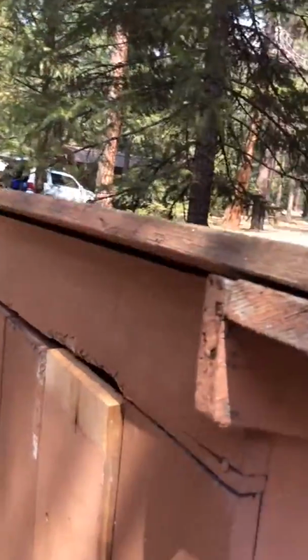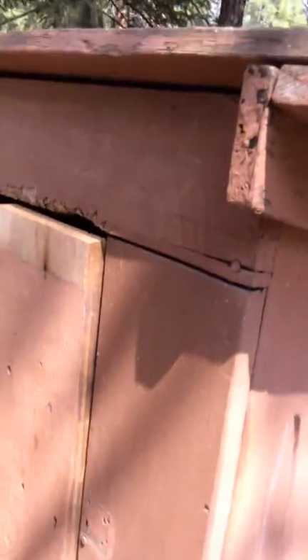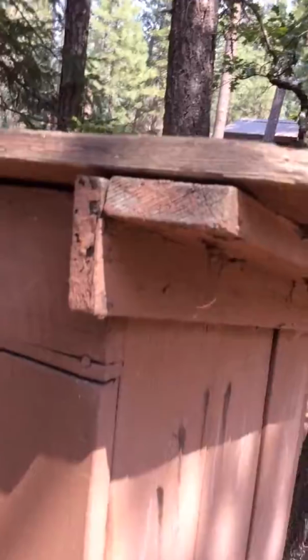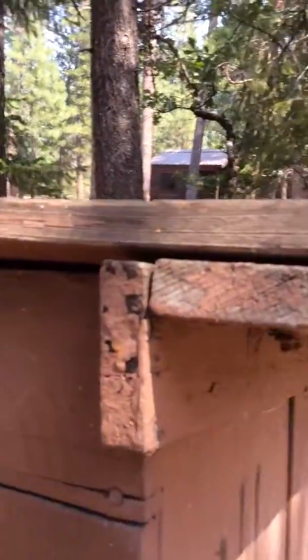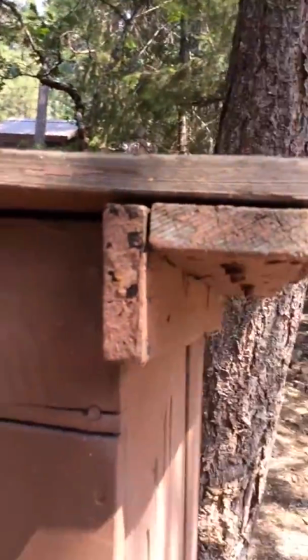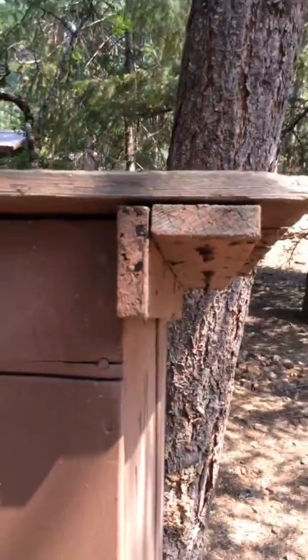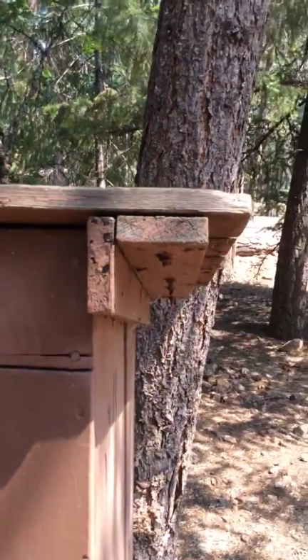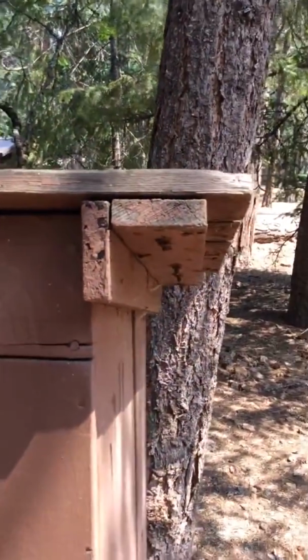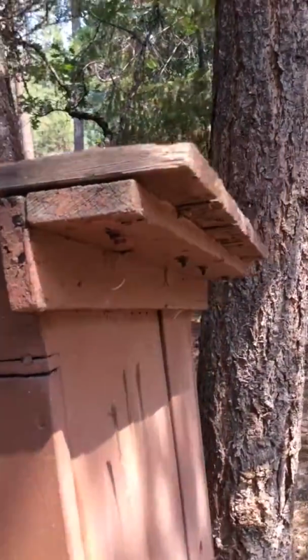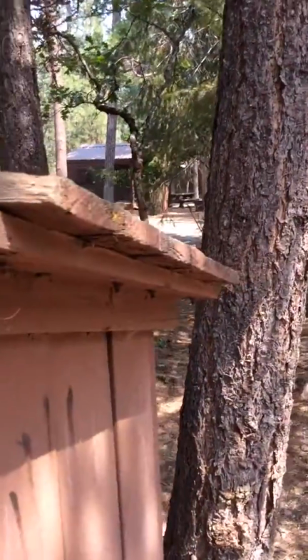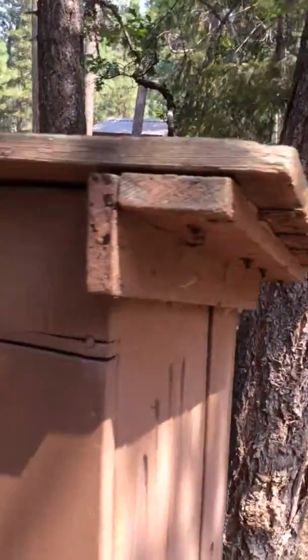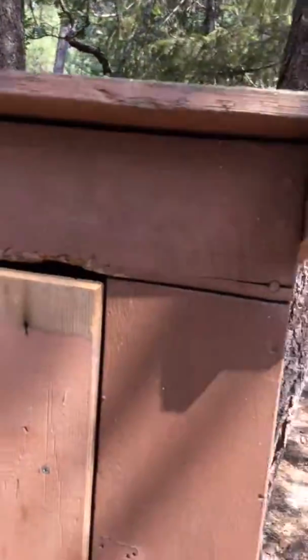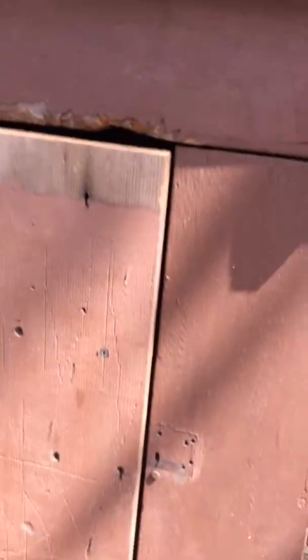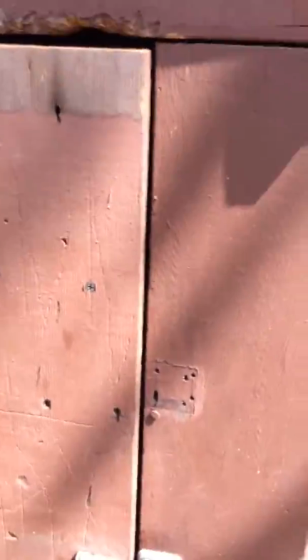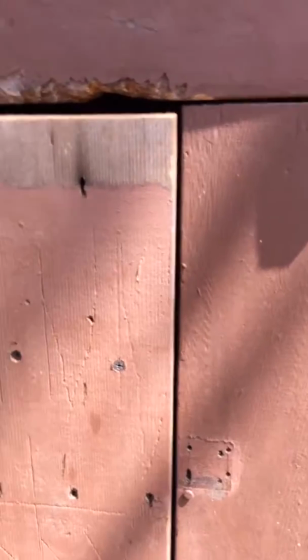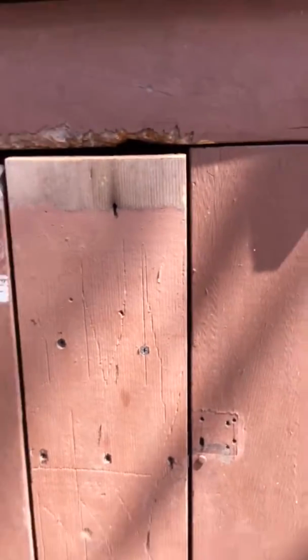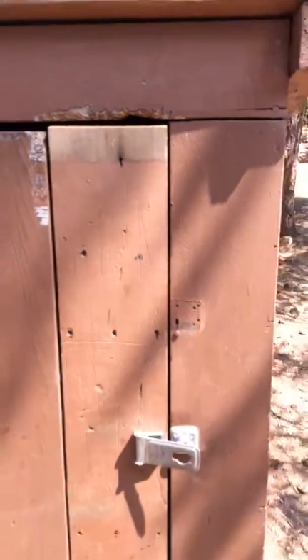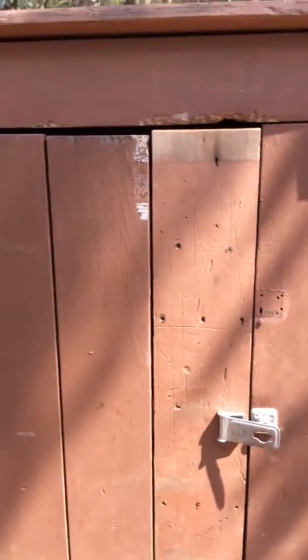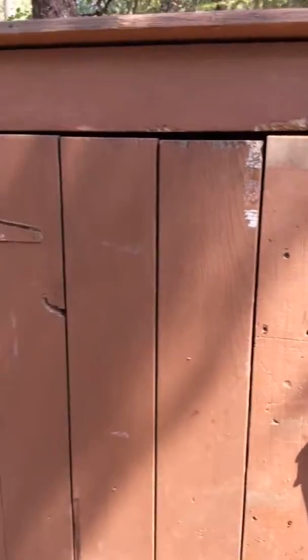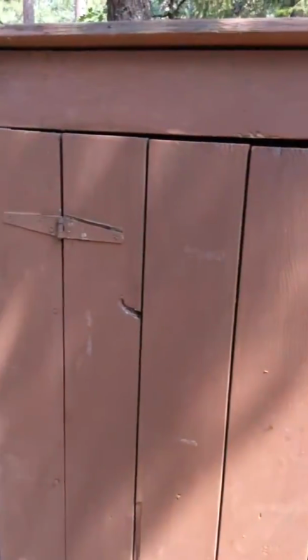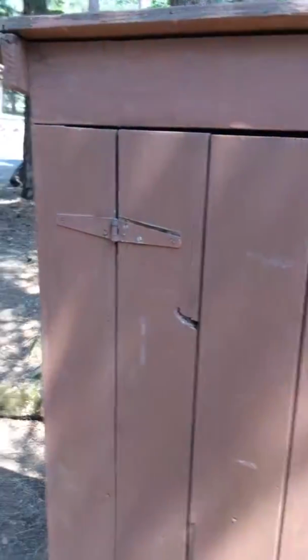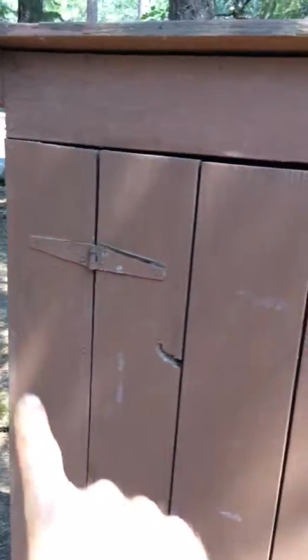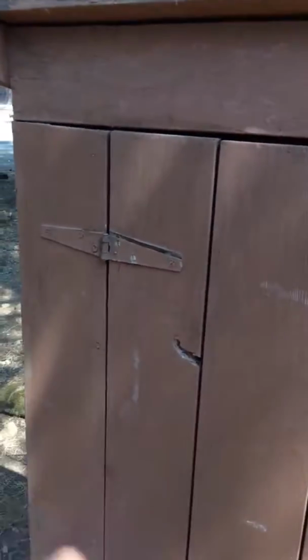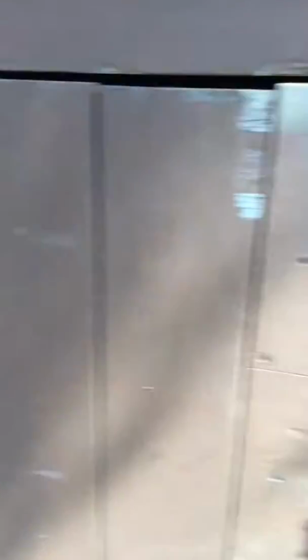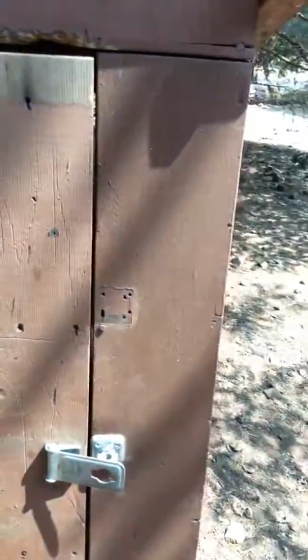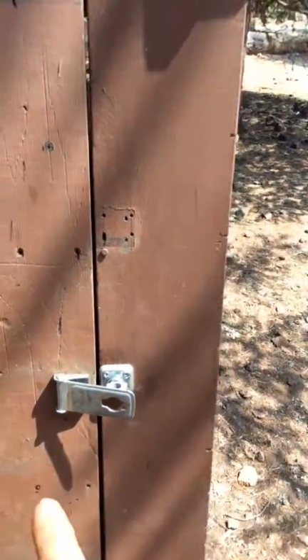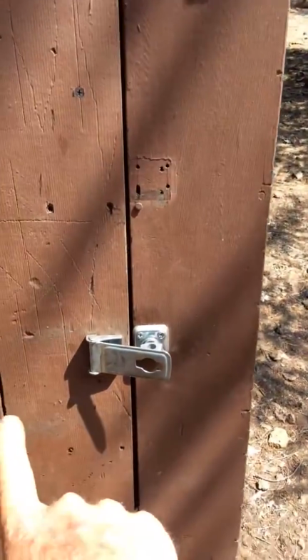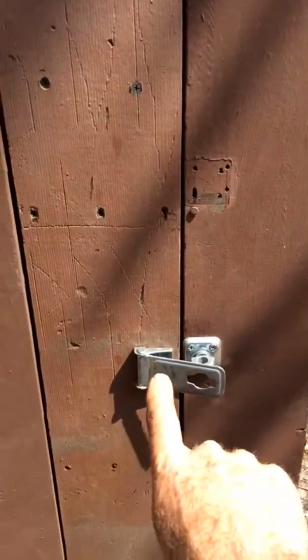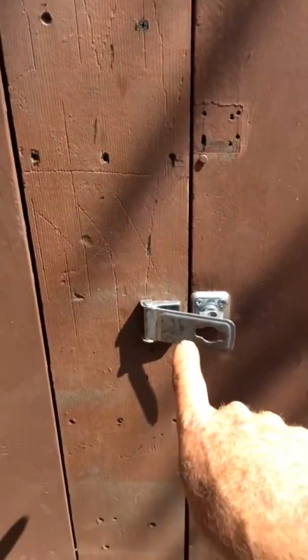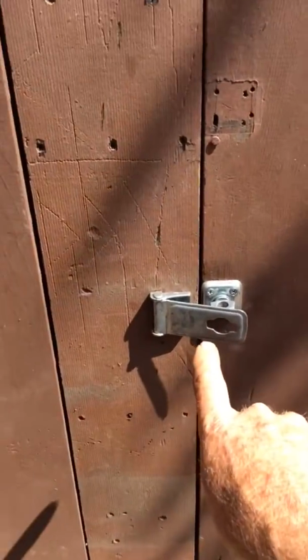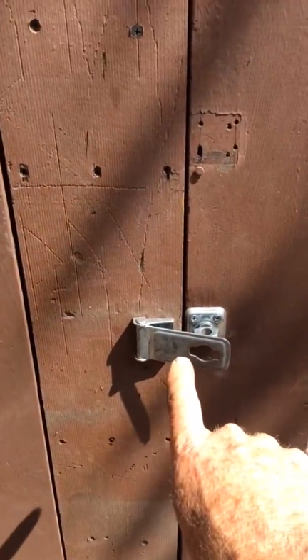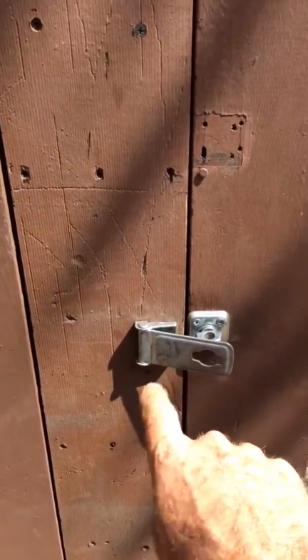If you look down here you'll see the construction methods — they've got like one by threes, one by fours supporting the roof. They've got plank doors, strap hinges, and latches like the ones we have at home. You can put a lock in but they don't put locks on them.